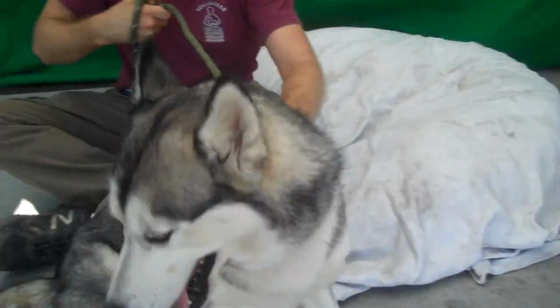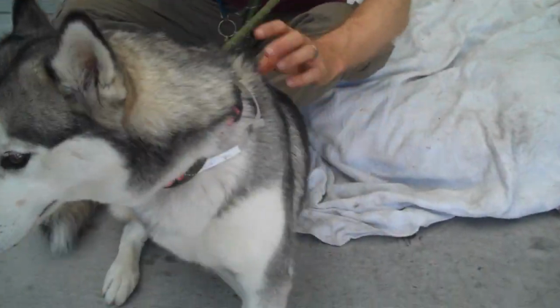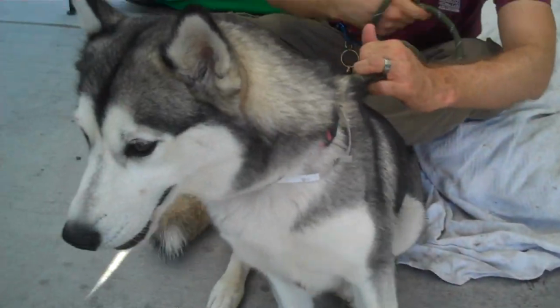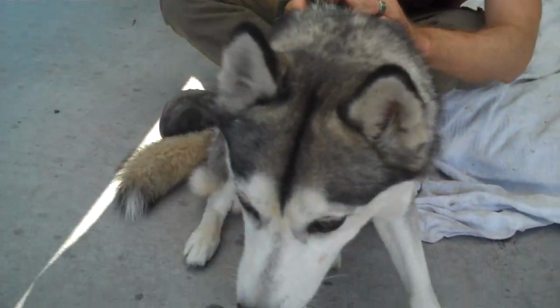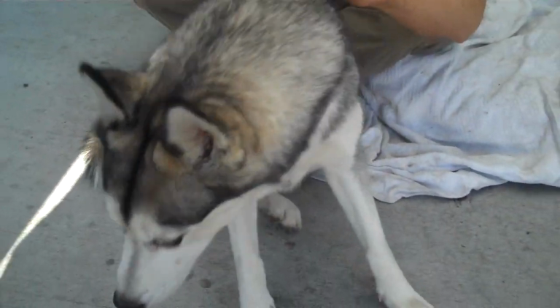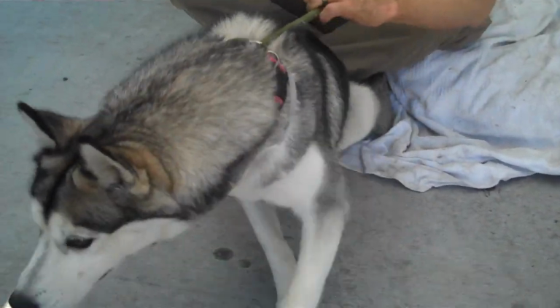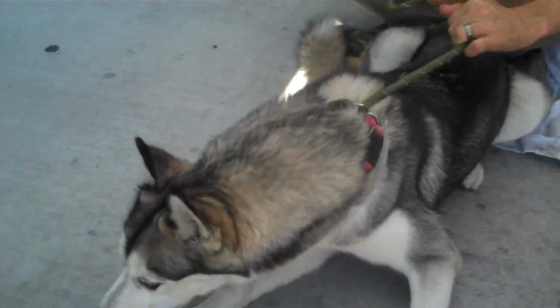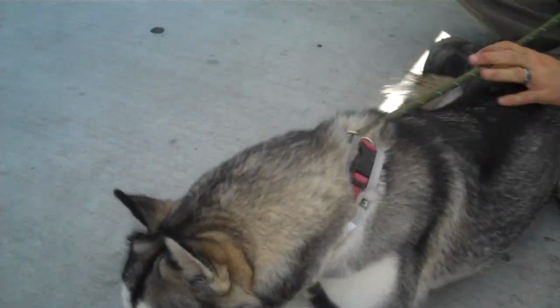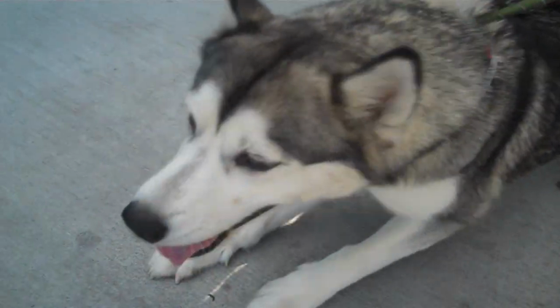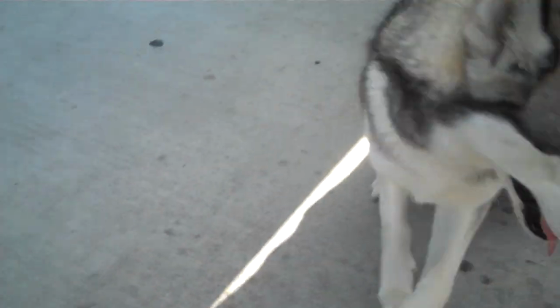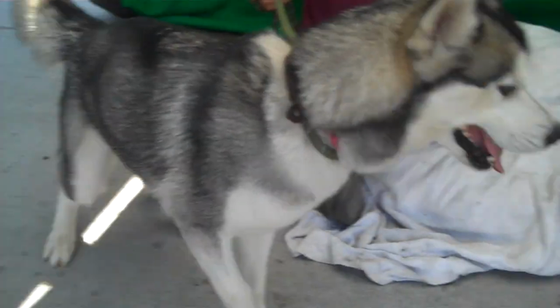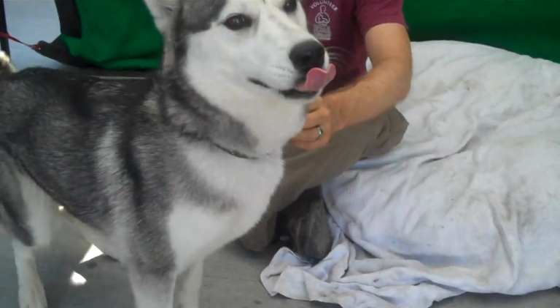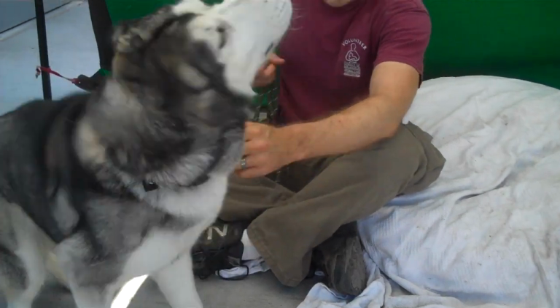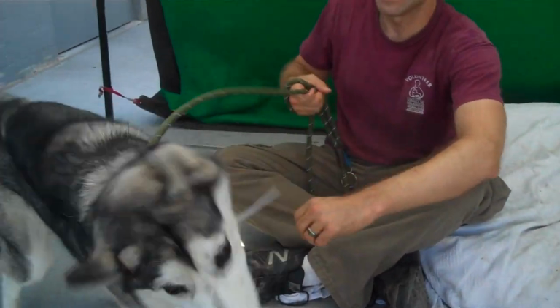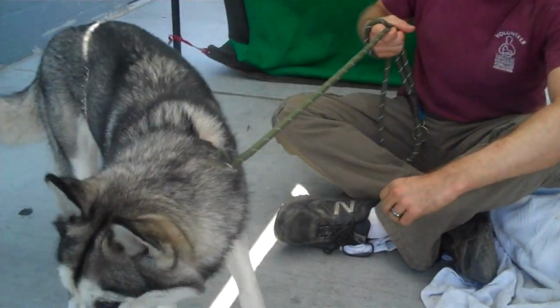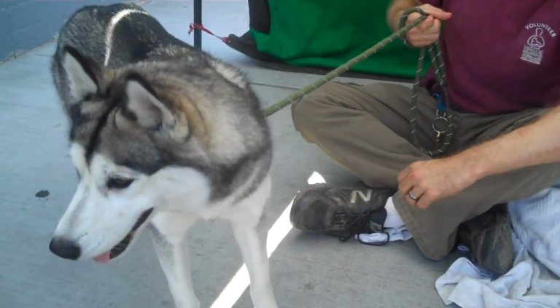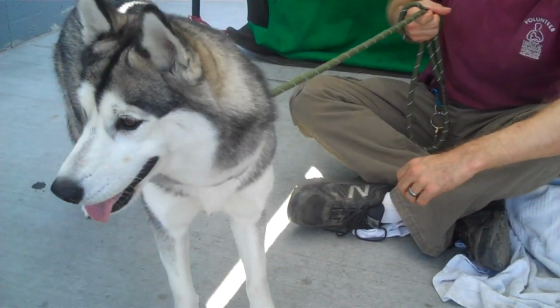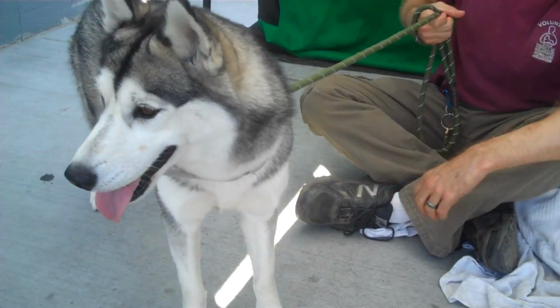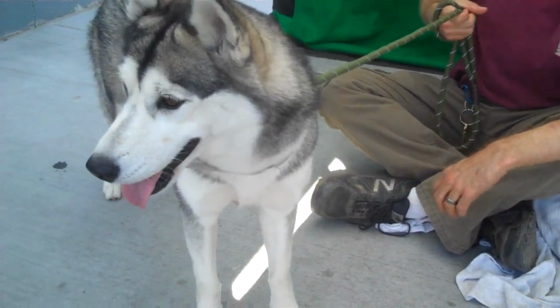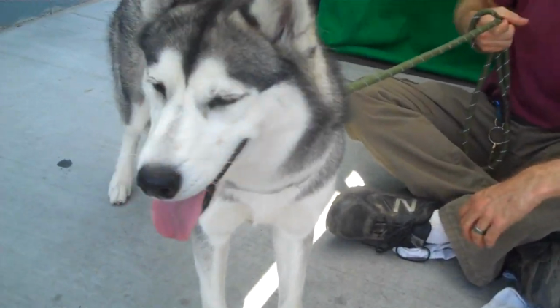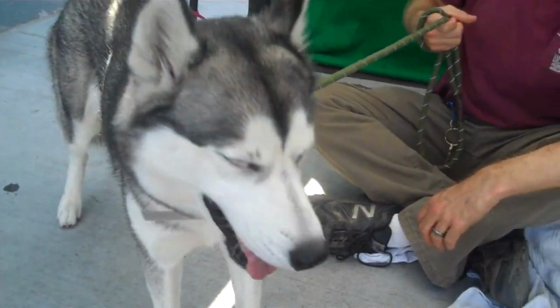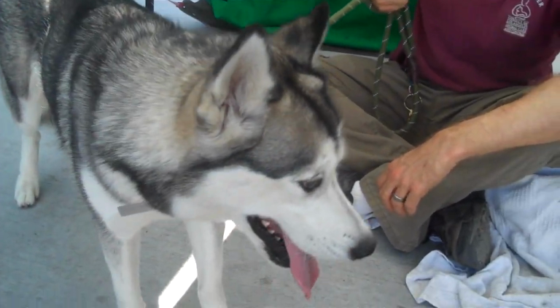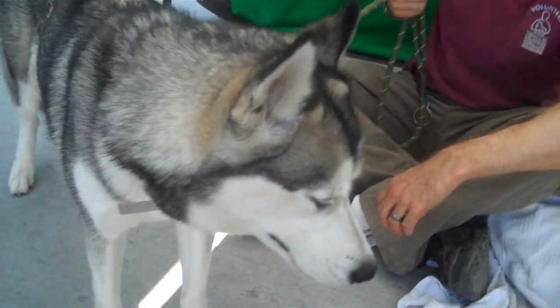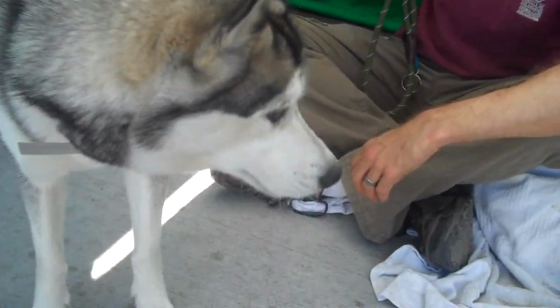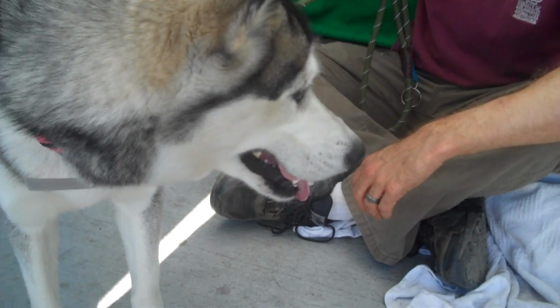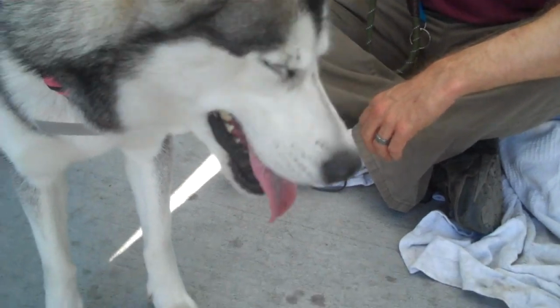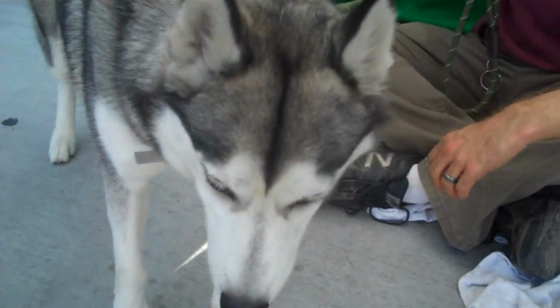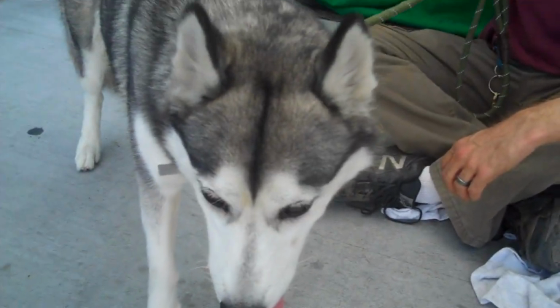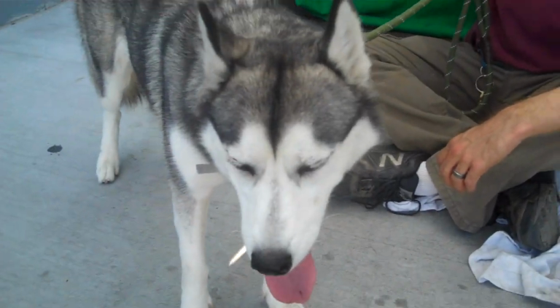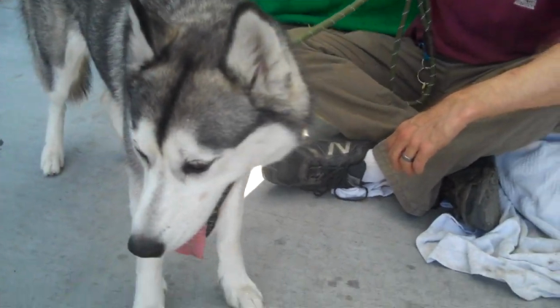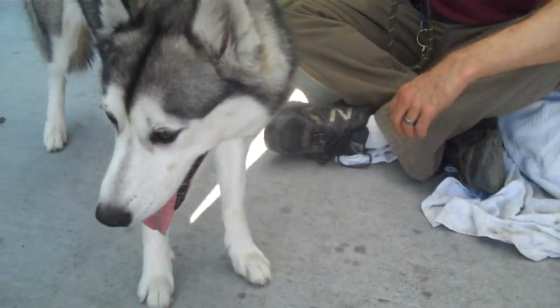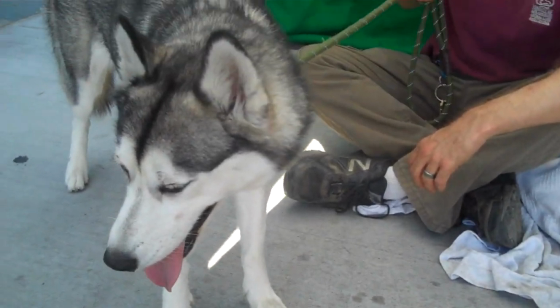Look at you. There's a good girl, there's a pretty girl. Now you don't have to go anywhere. Look at those eyelashes — look at them. You look like you have eye makeup on. You are so pretty.